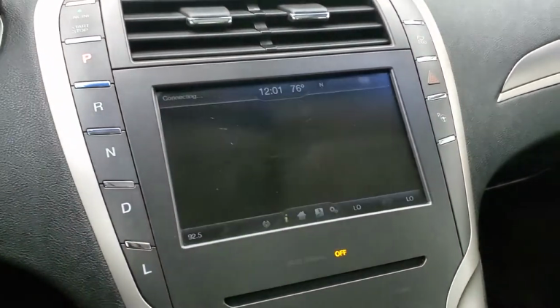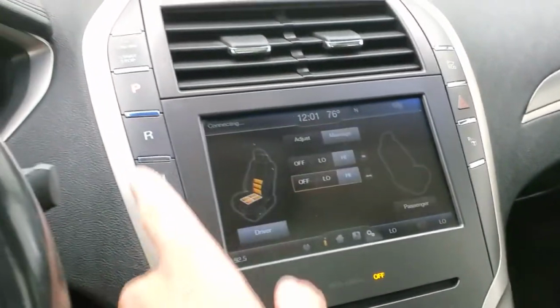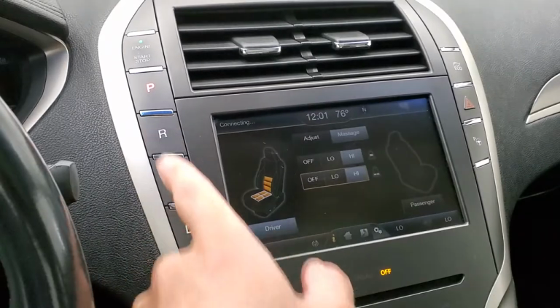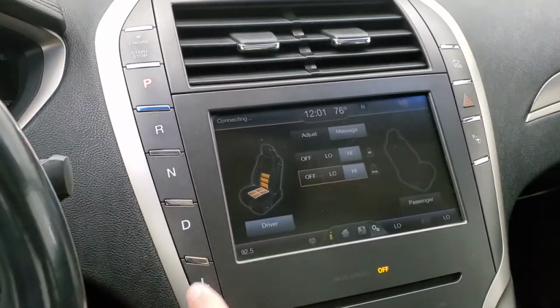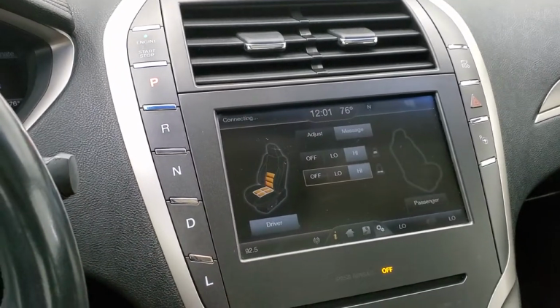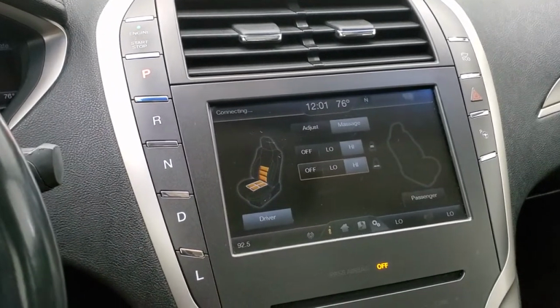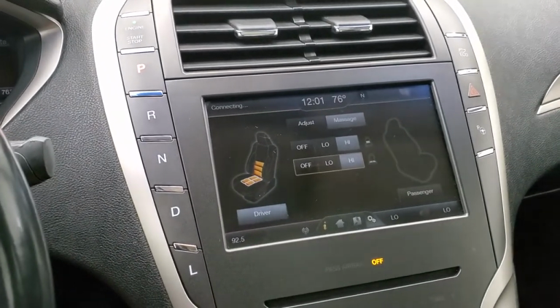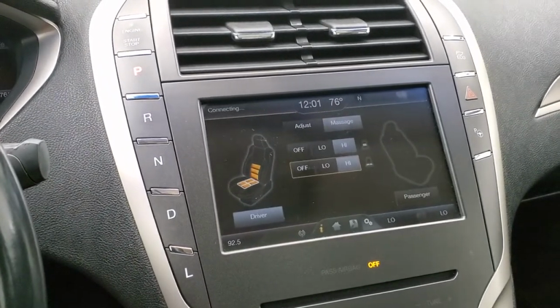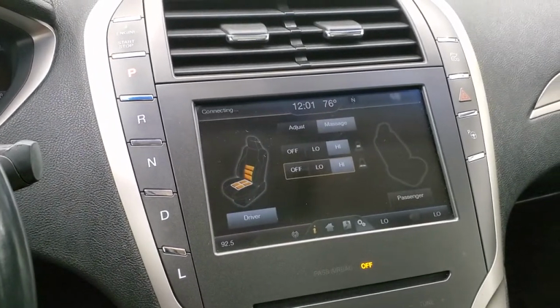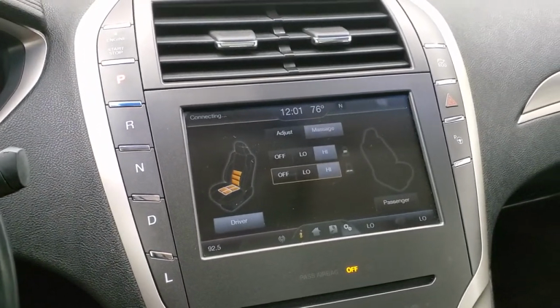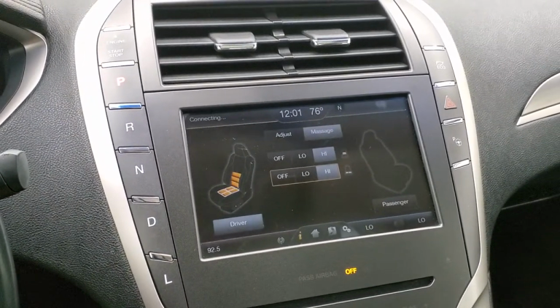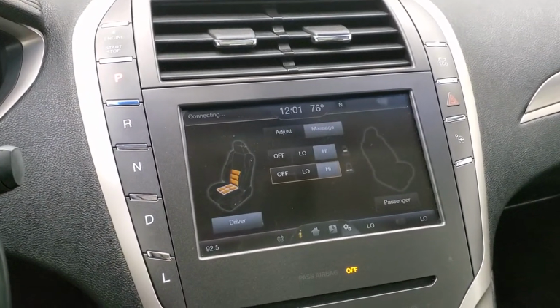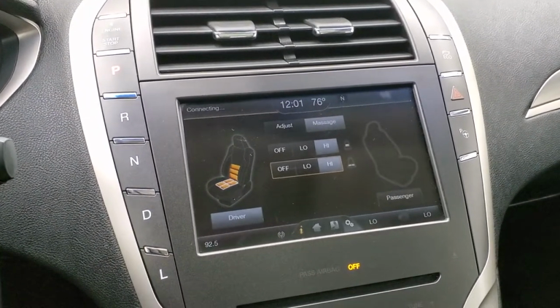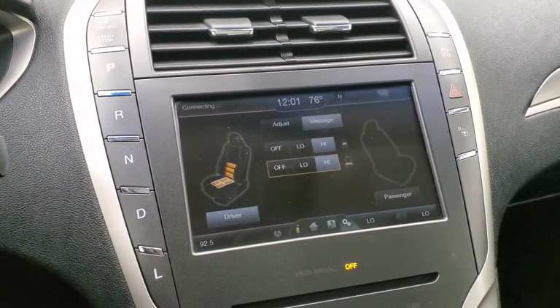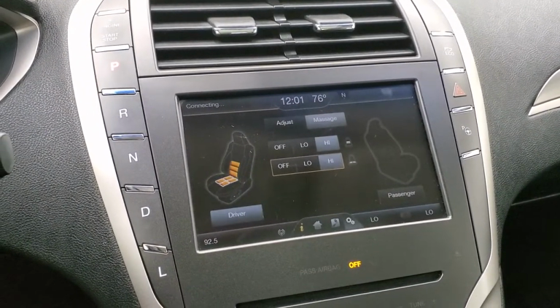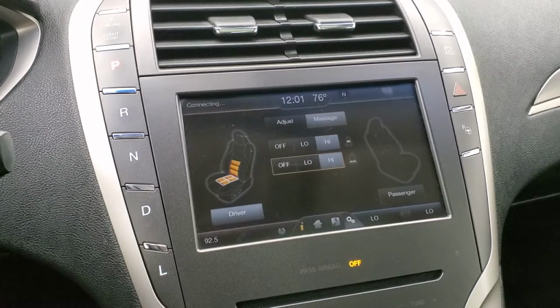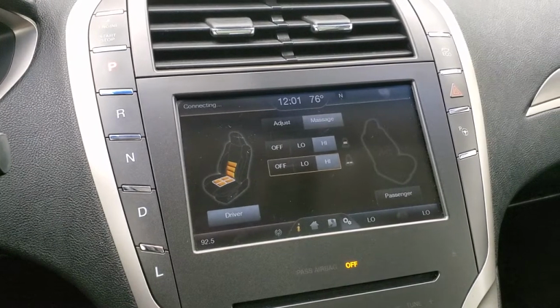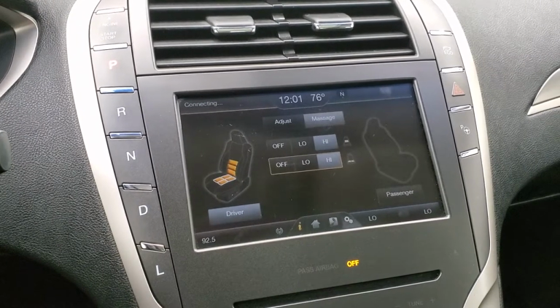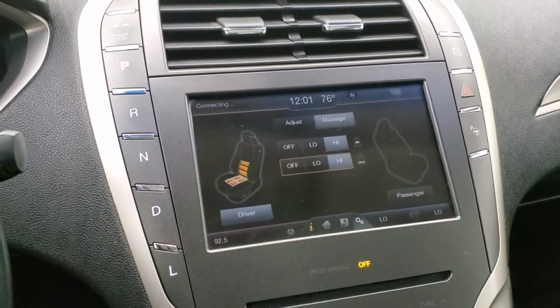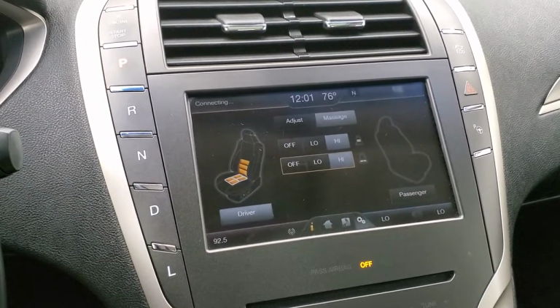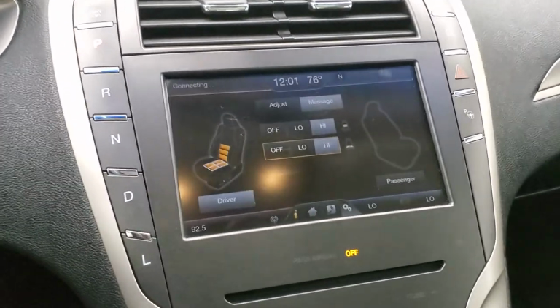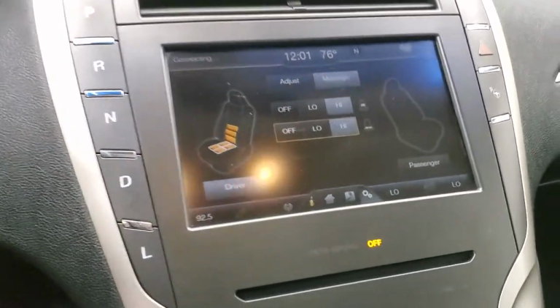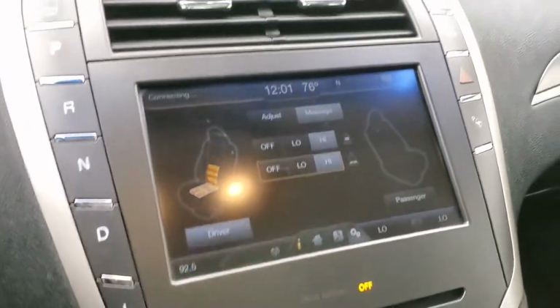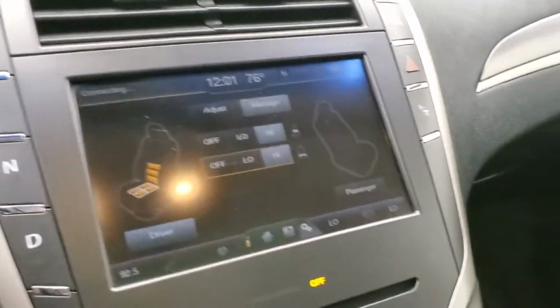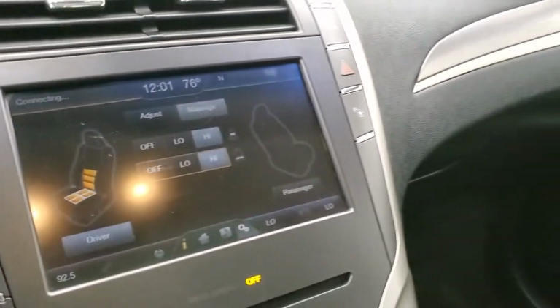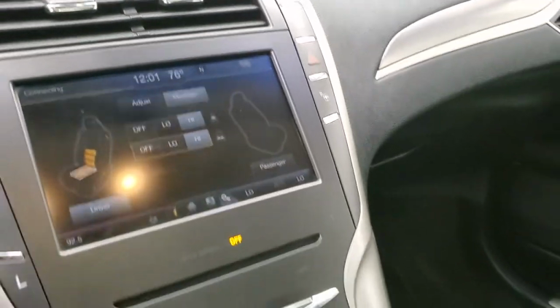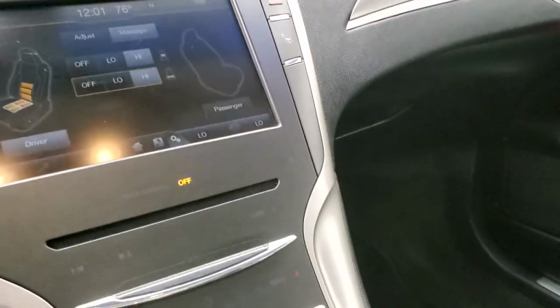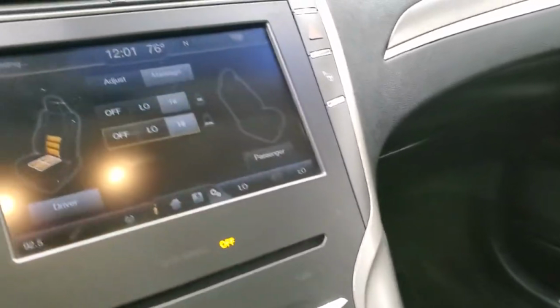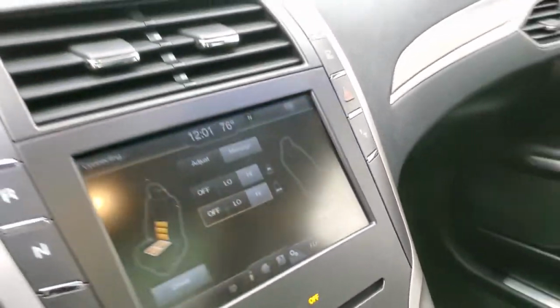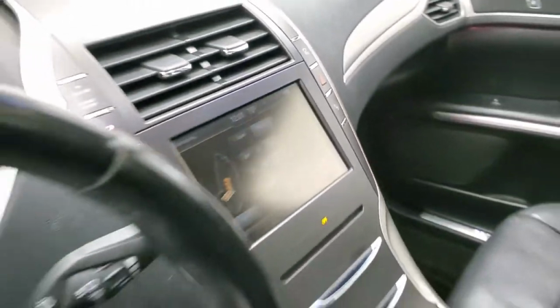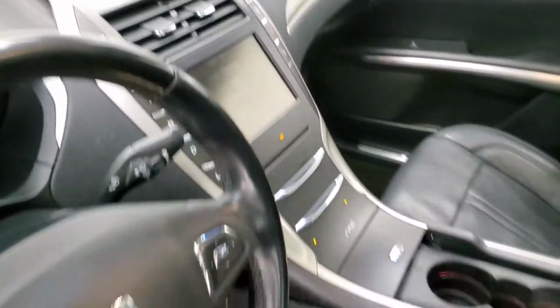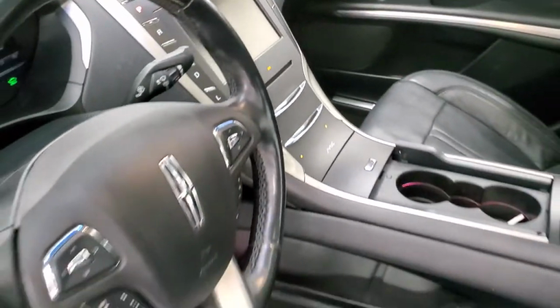You can also check out the backup camera right there. This is a push button transmission. It has Sync for your Bluetooth cell phone. We'll take a quick look at the back seats and then check out under the hood.